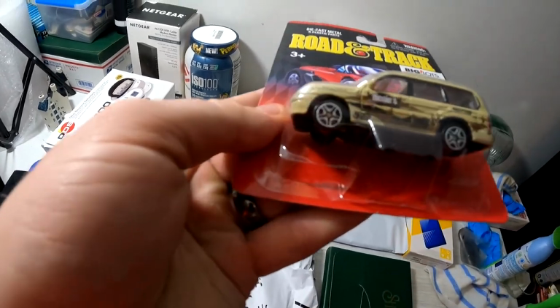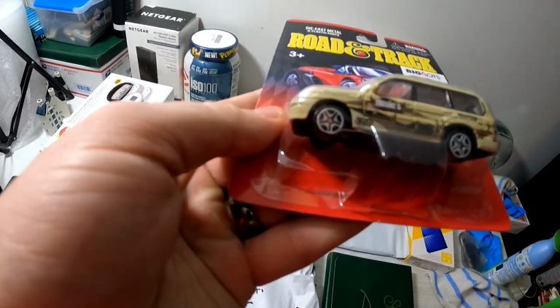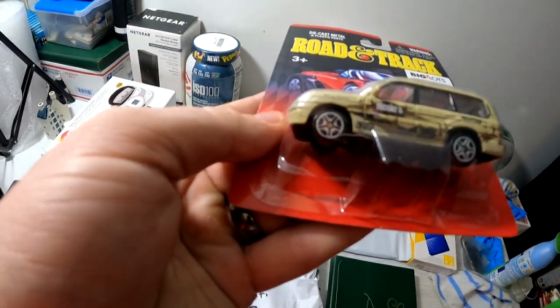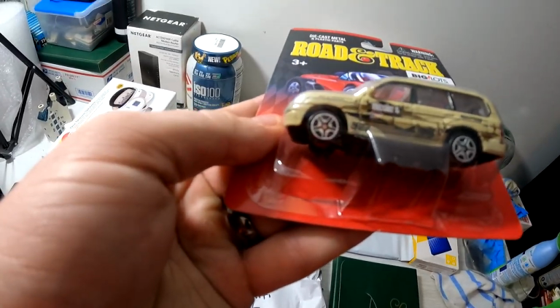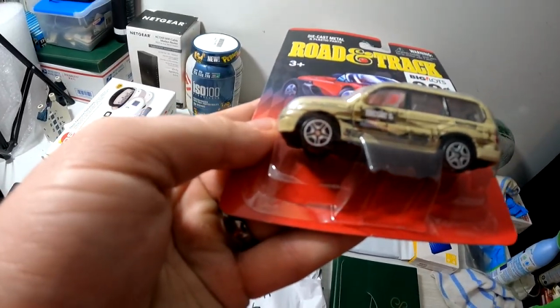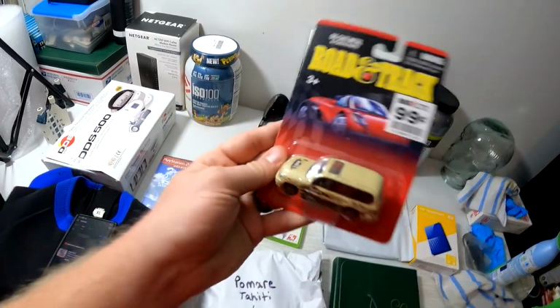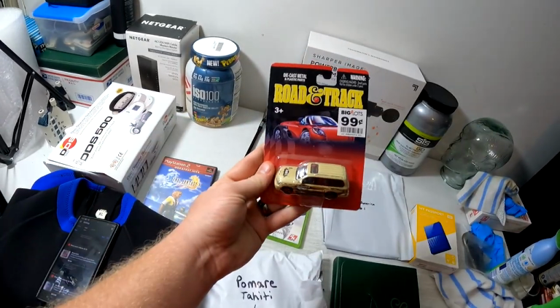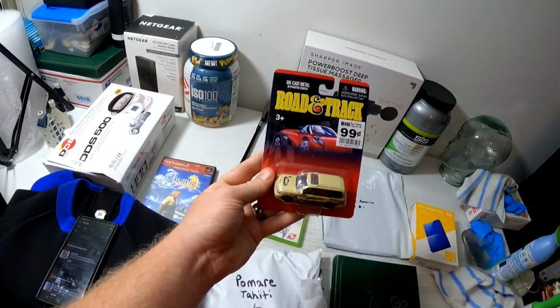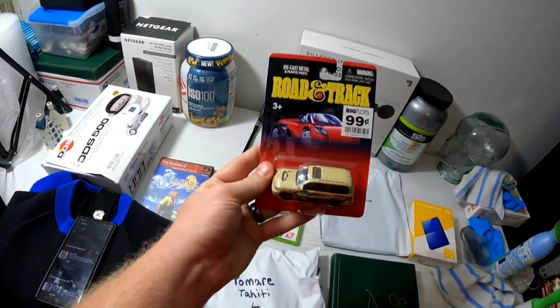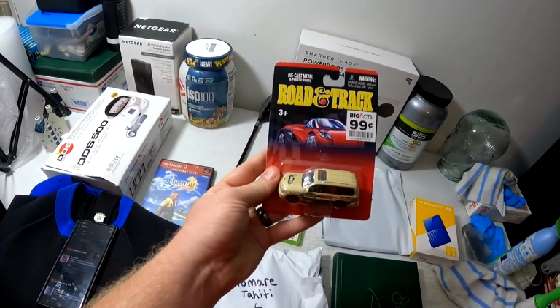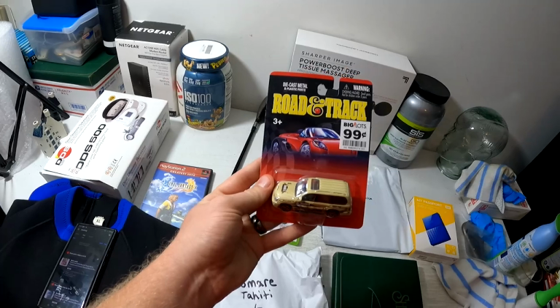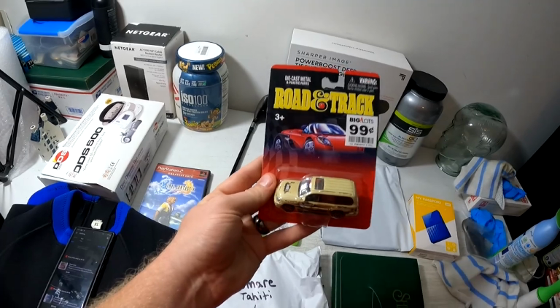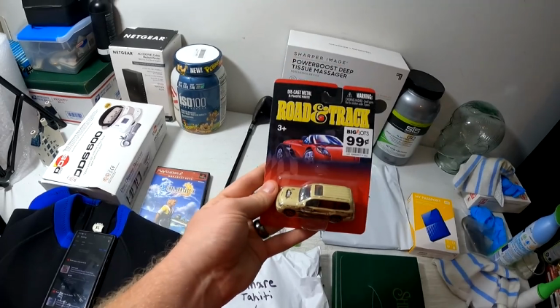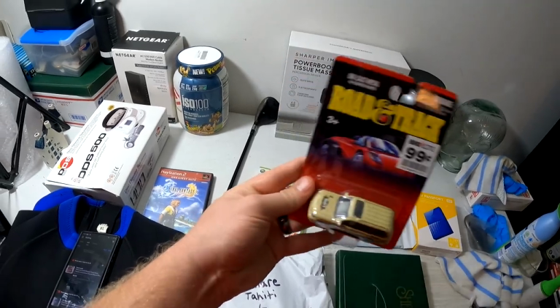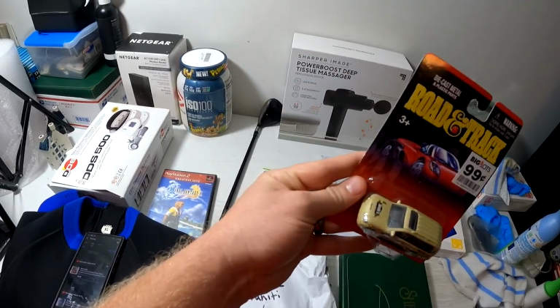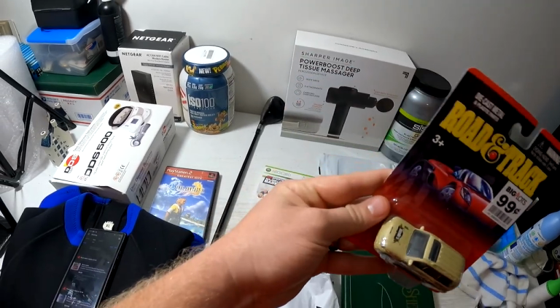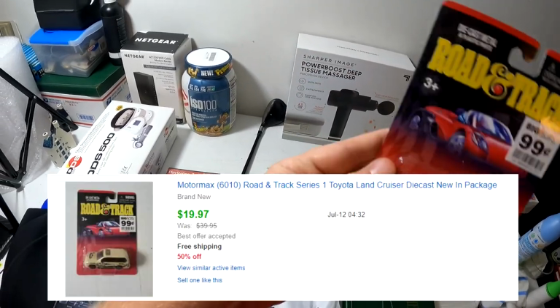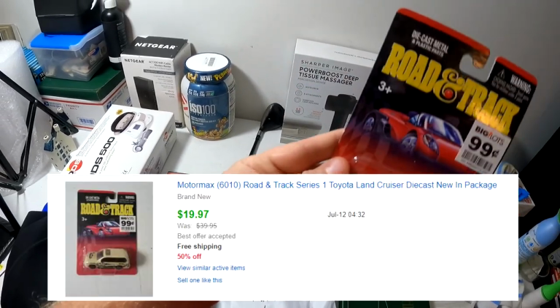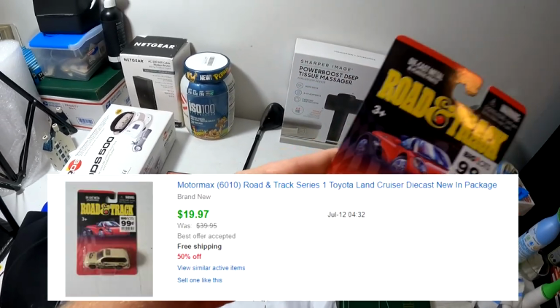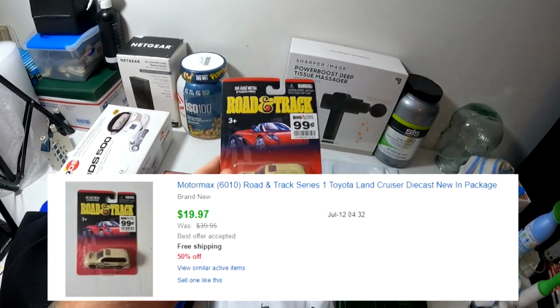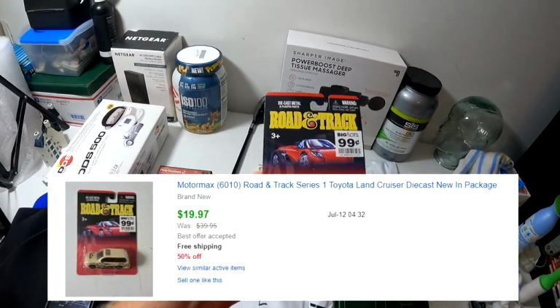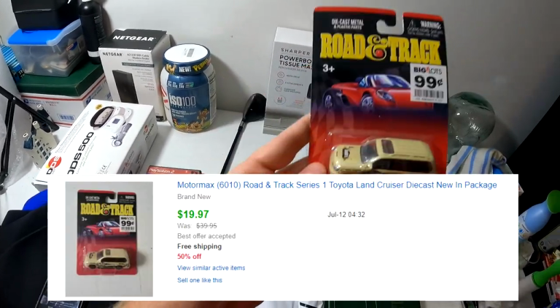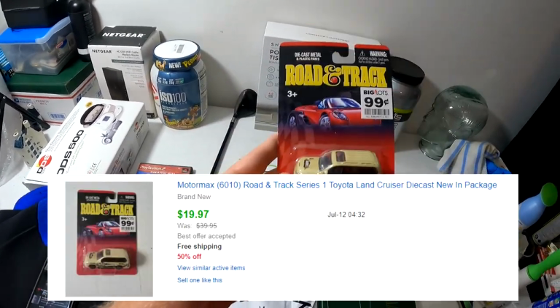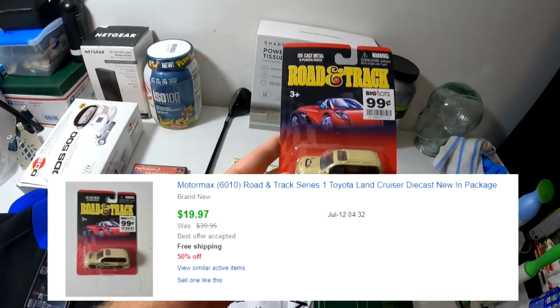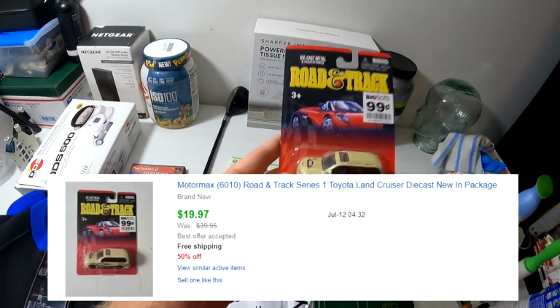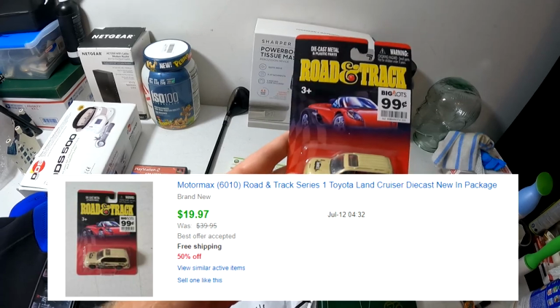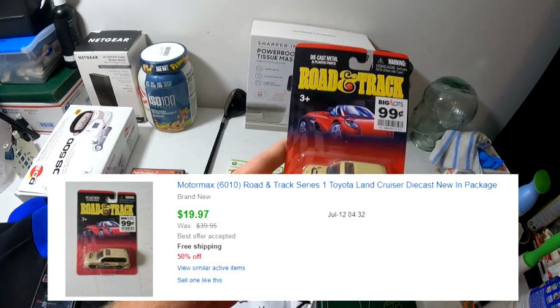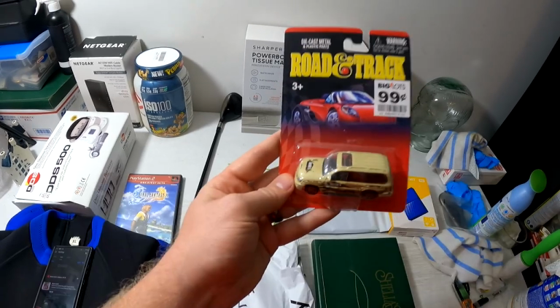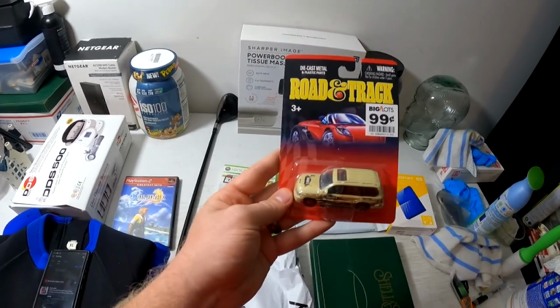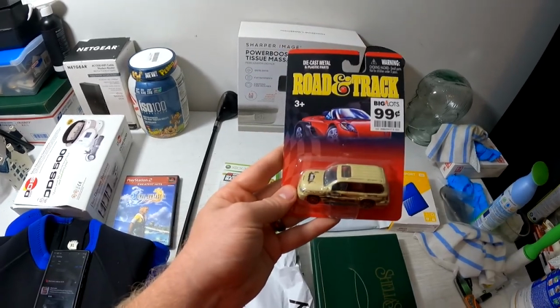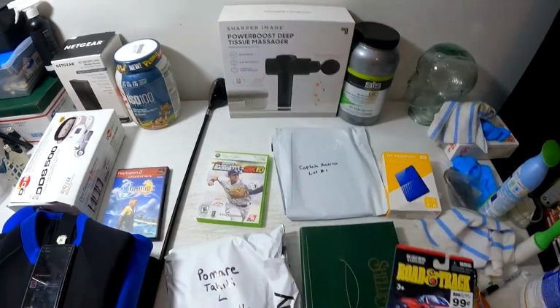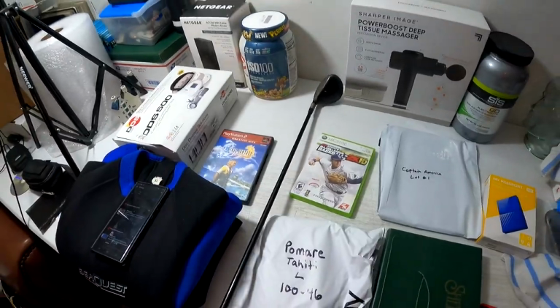Got a little diecast car here — a Road Track — with 'Nicole S' on the side. We got this from the diecast car storage unit and that unit is still making us so much money. This right here sold for $9.99 free shipping.